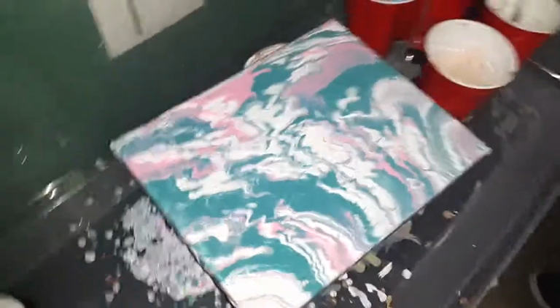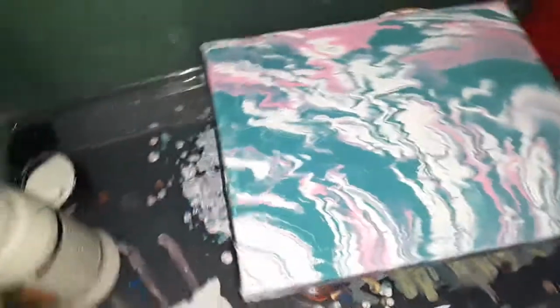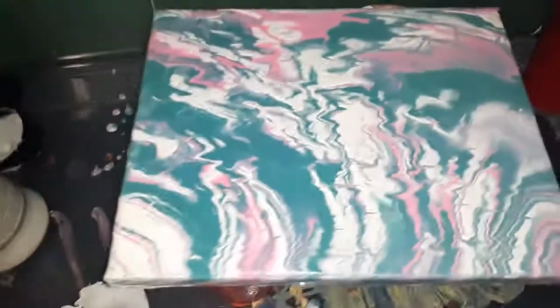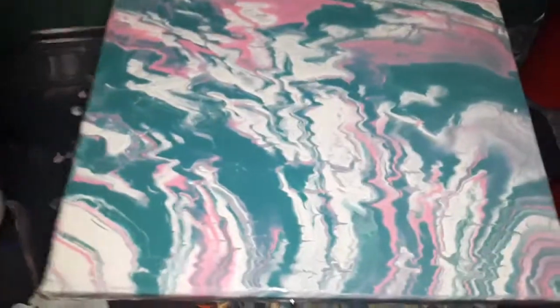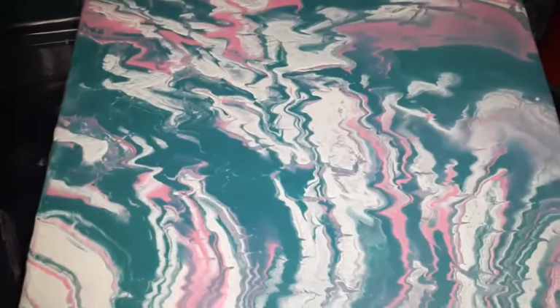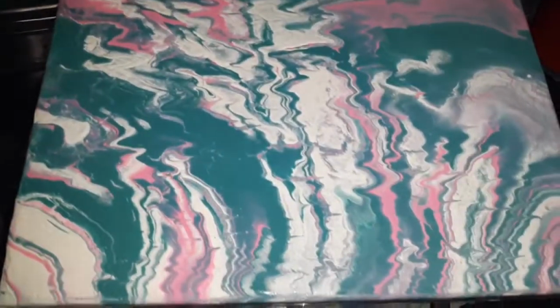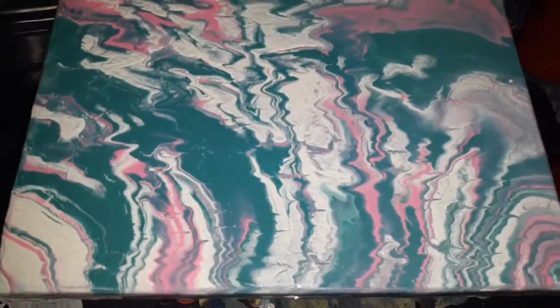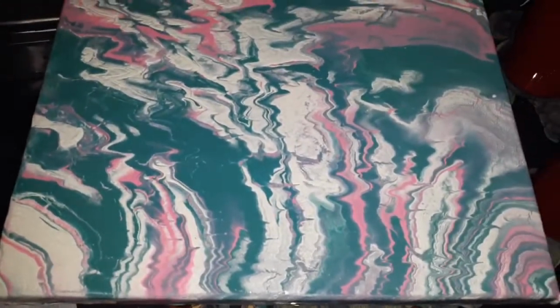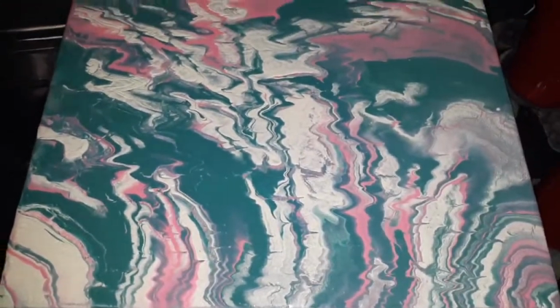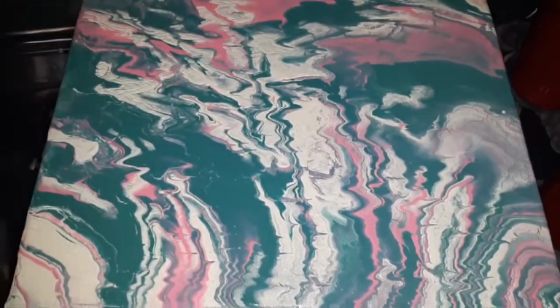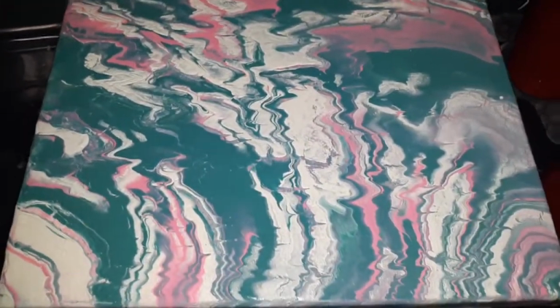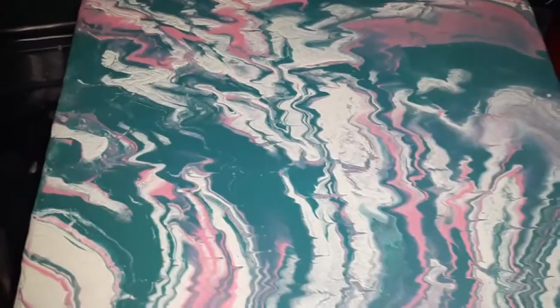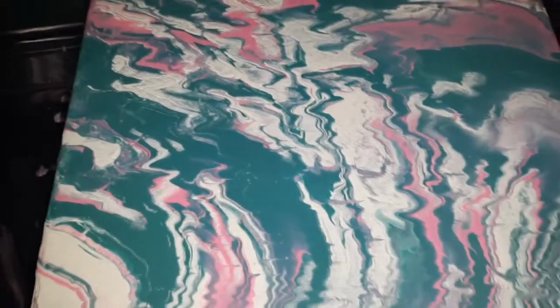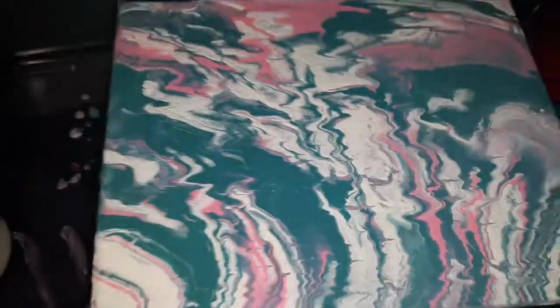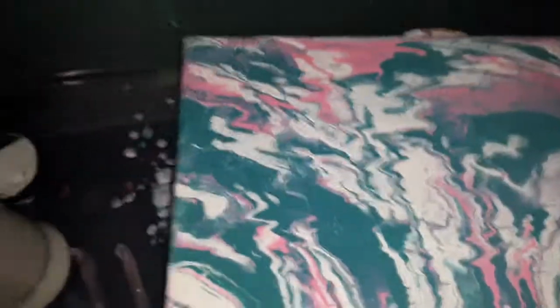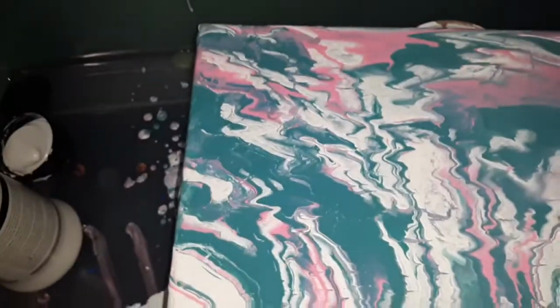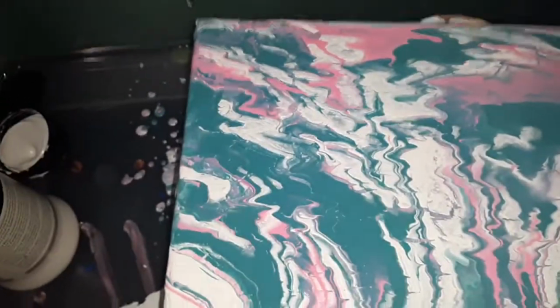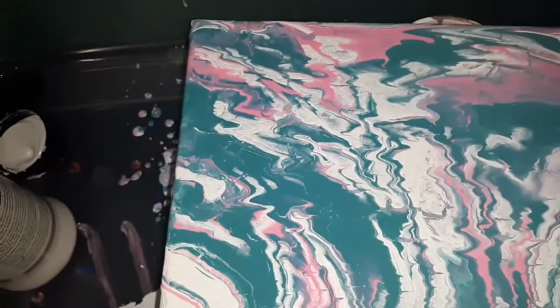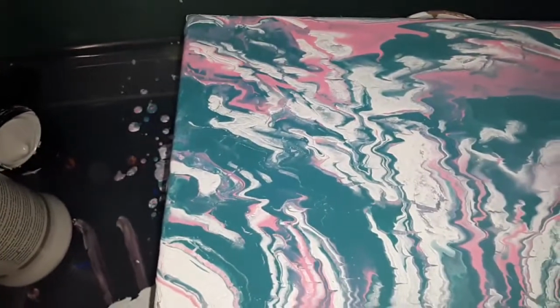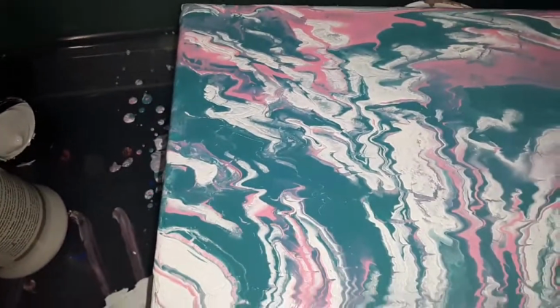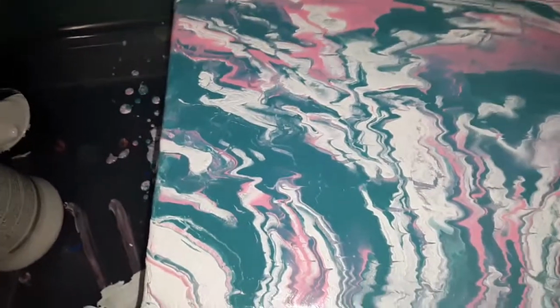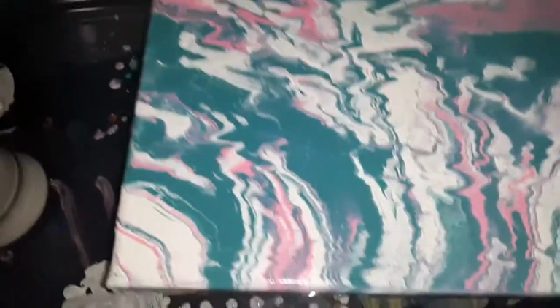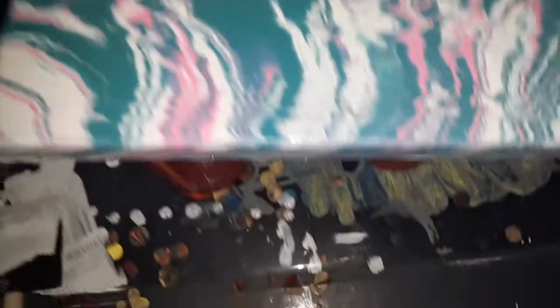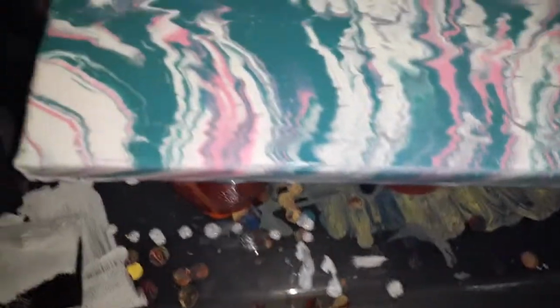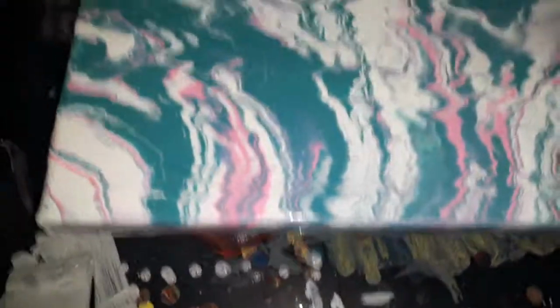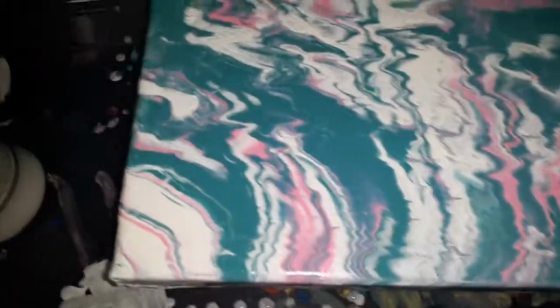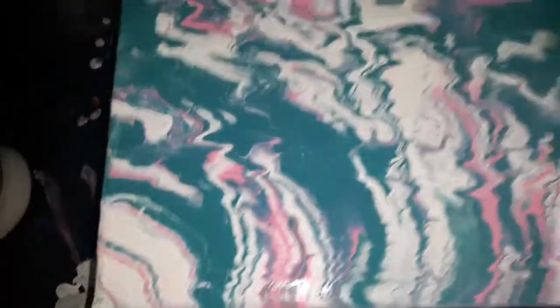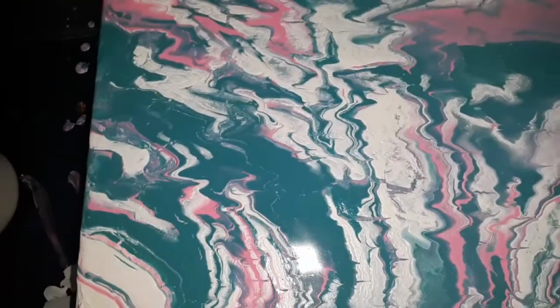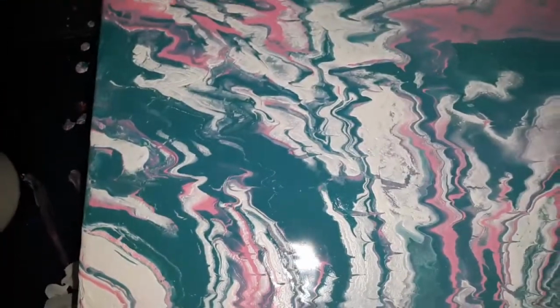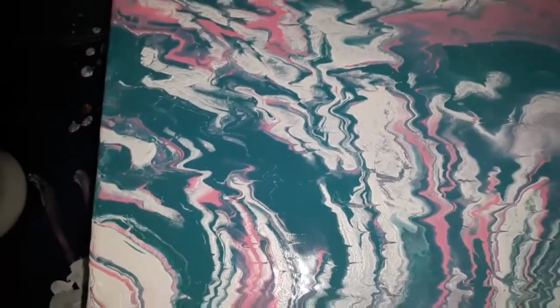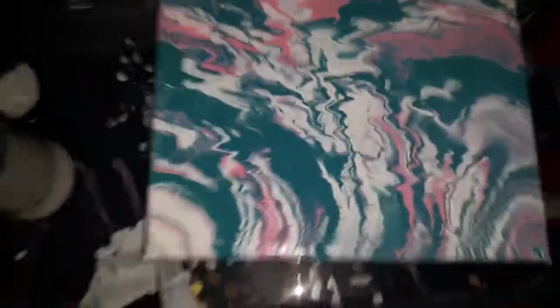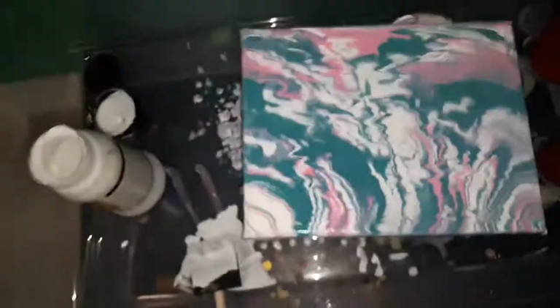Just a little close-up here. I'm not seeing any of the cells, but yeah, that's what we got.